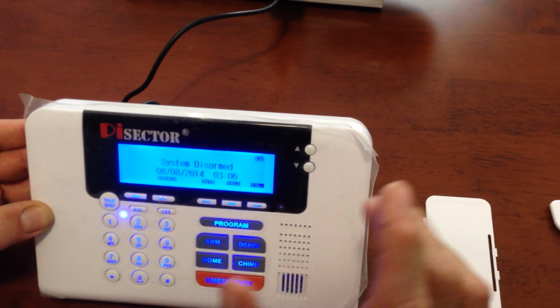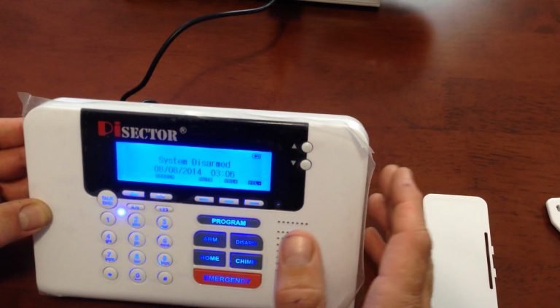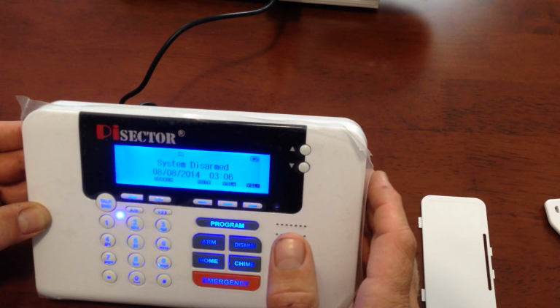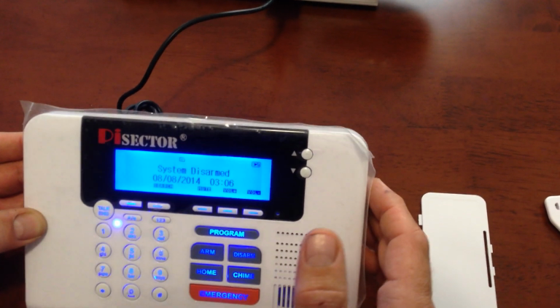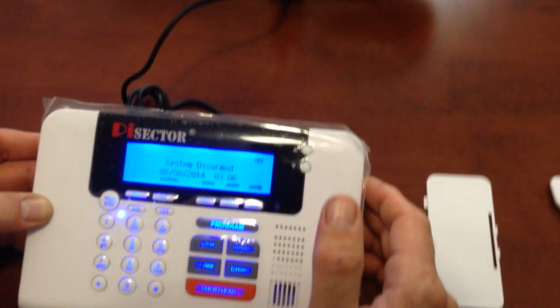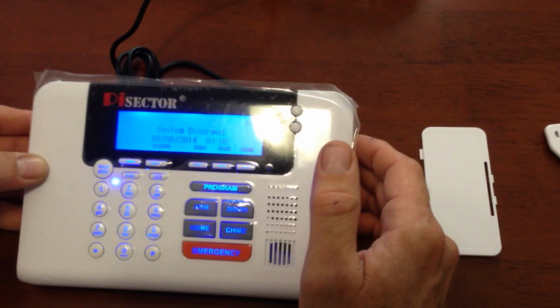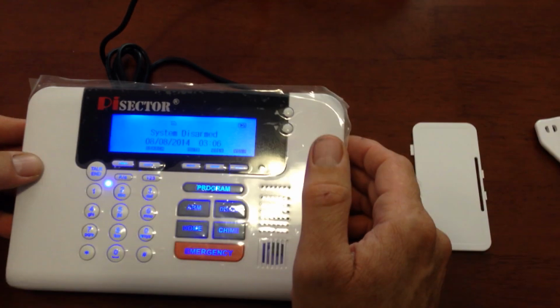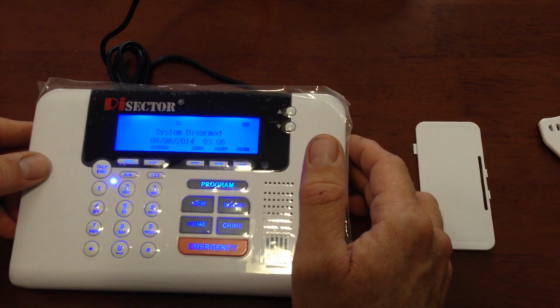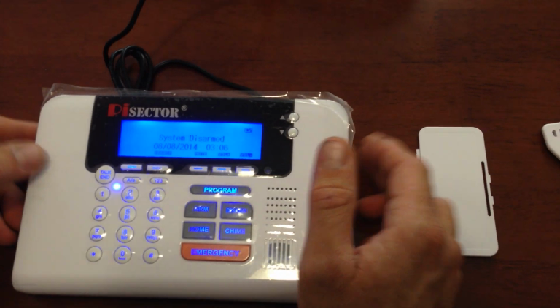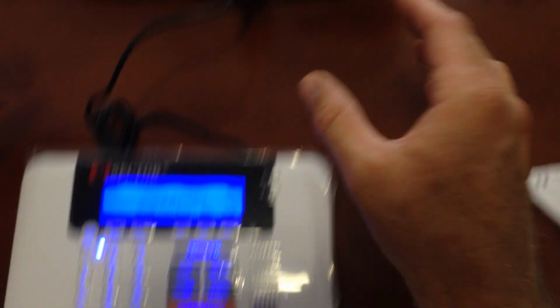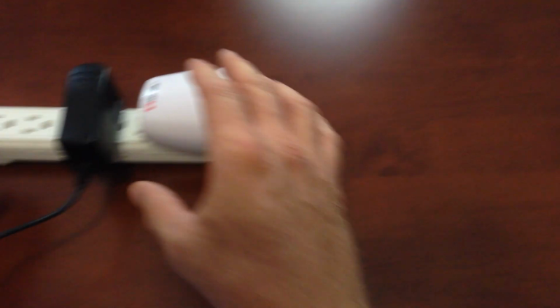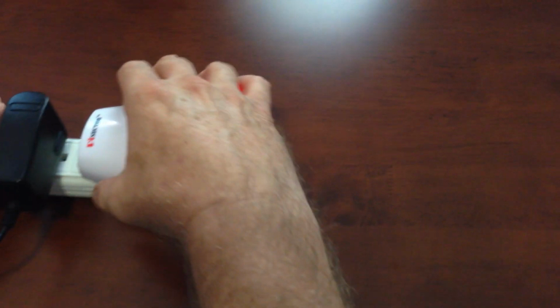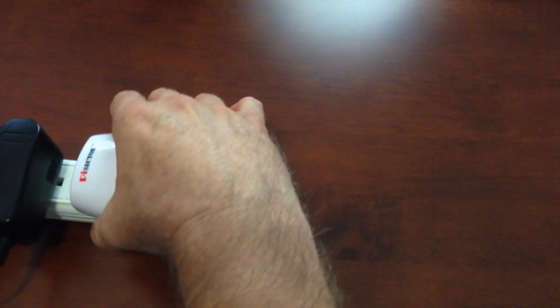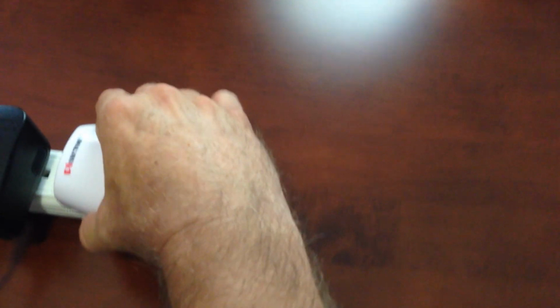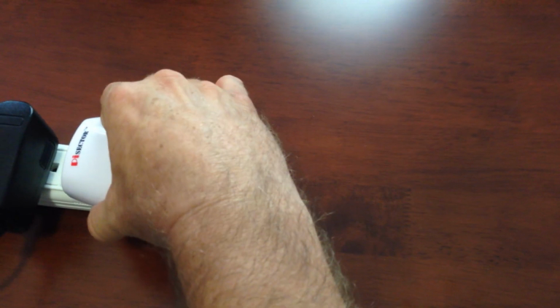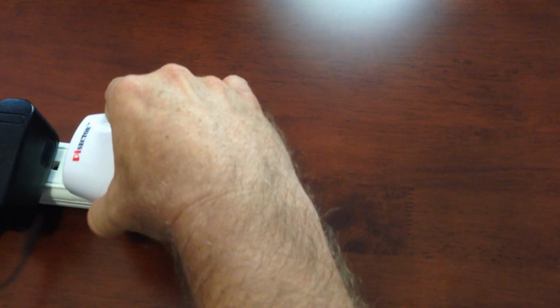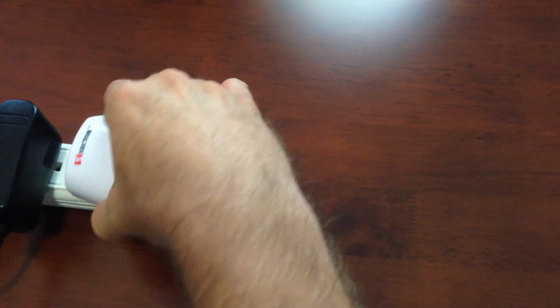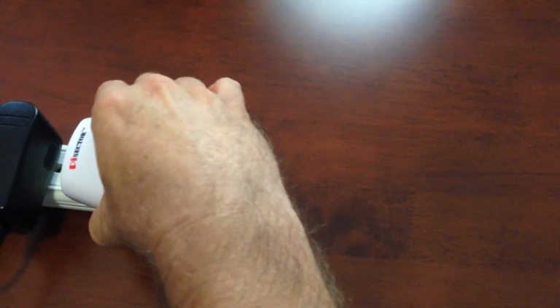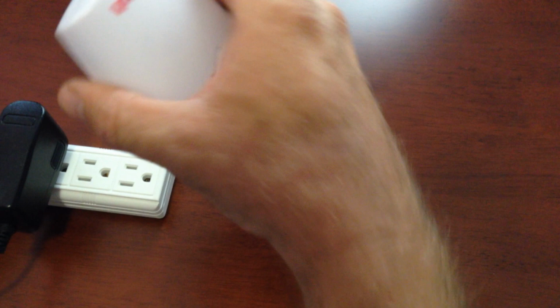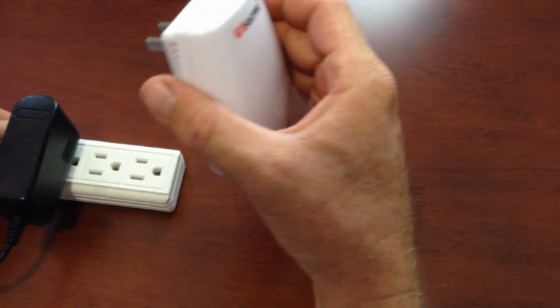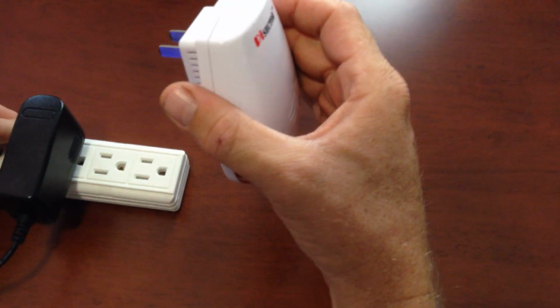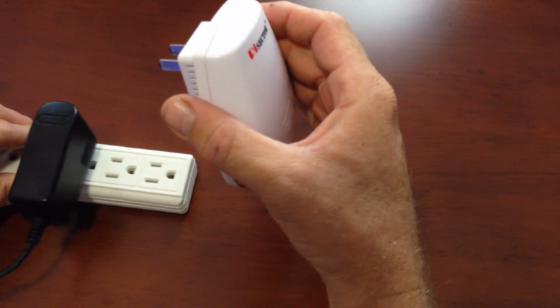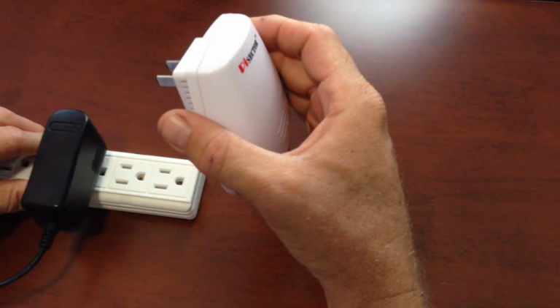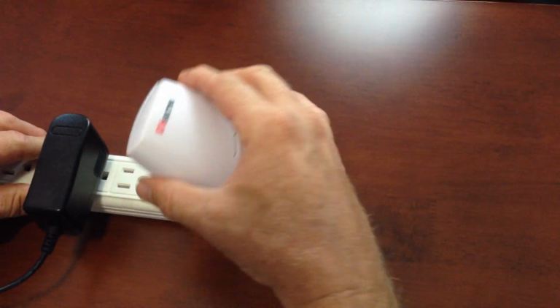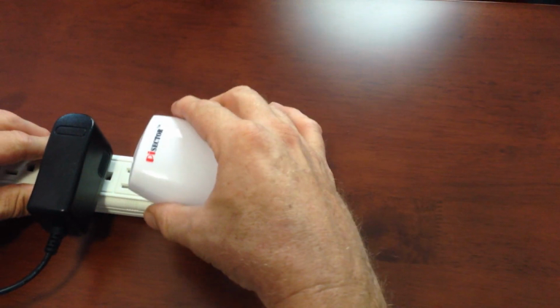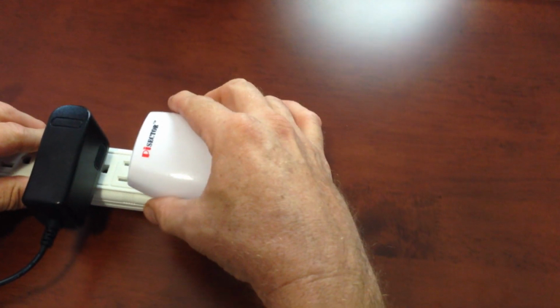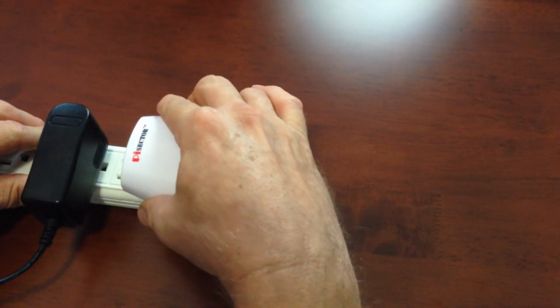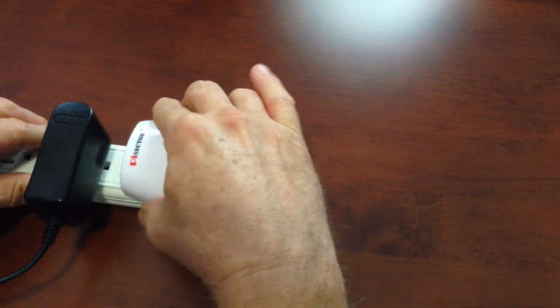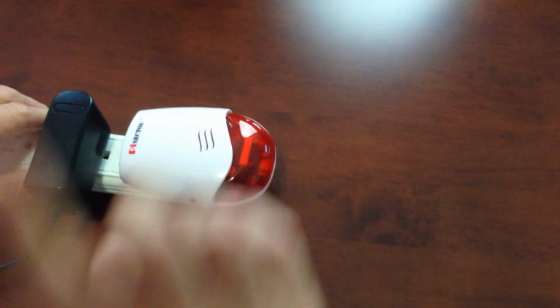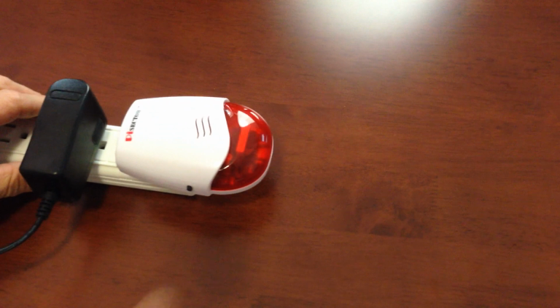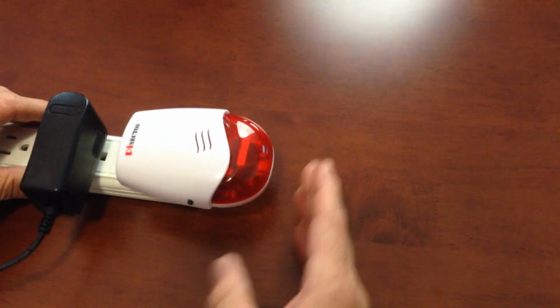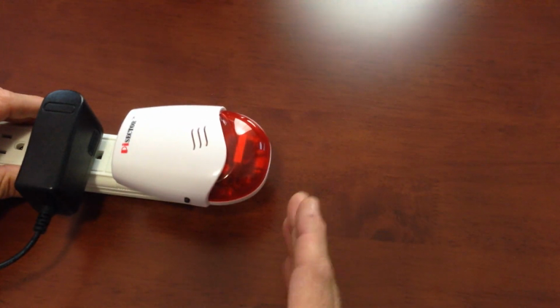Now we're going to test the siren. To take it out of setup mode, you have to take the siren out for at least five seconds — hold it out — and then plug it back in. It'll beep once and there are no lights on.